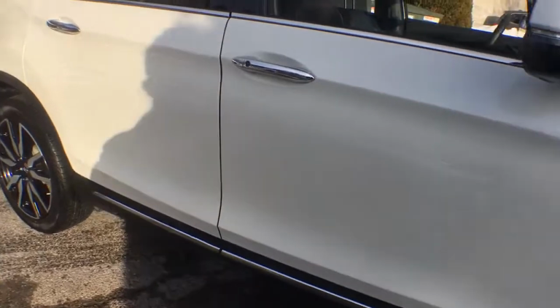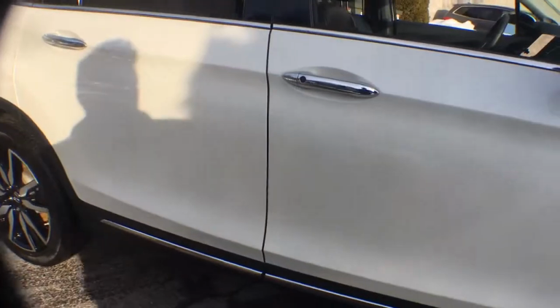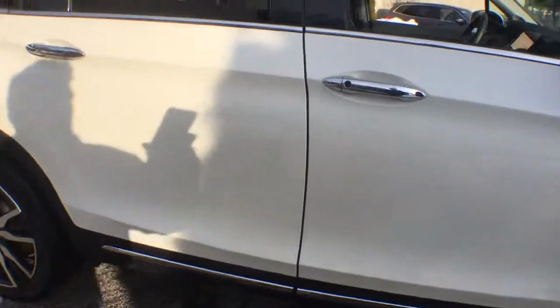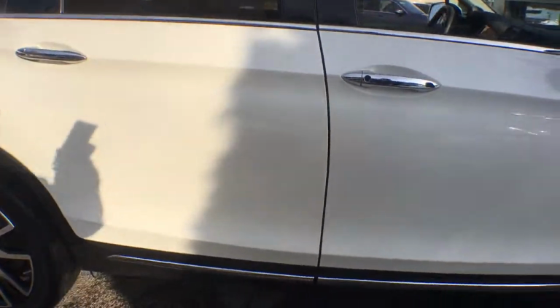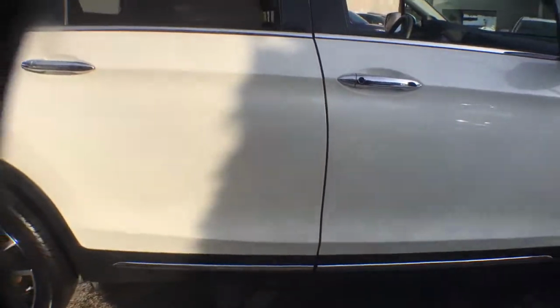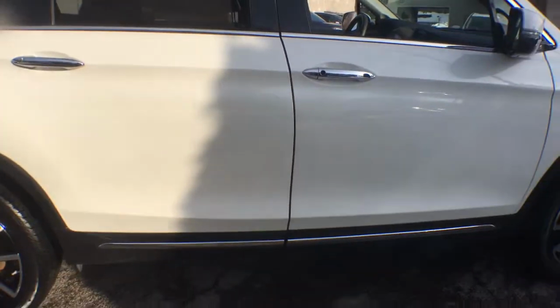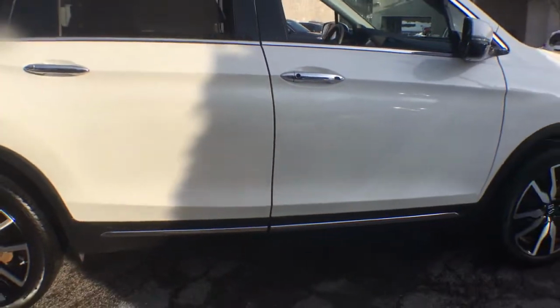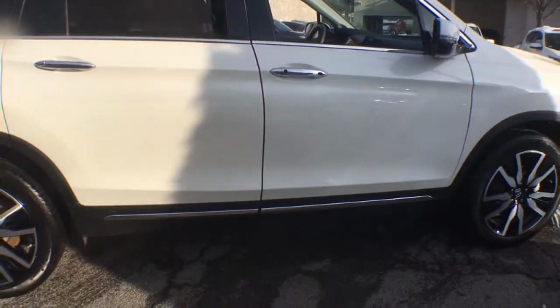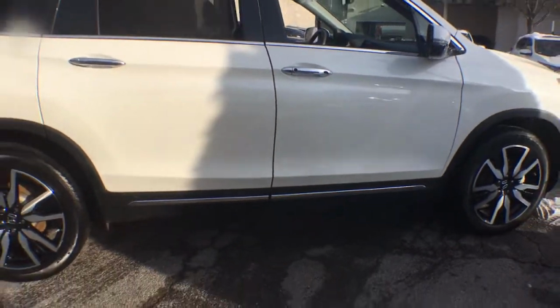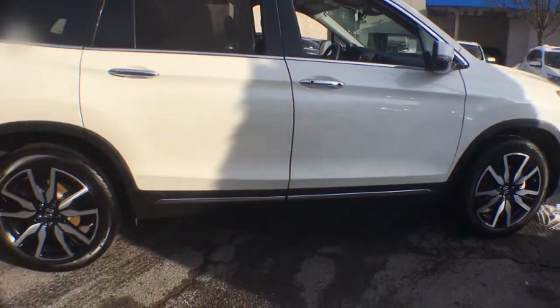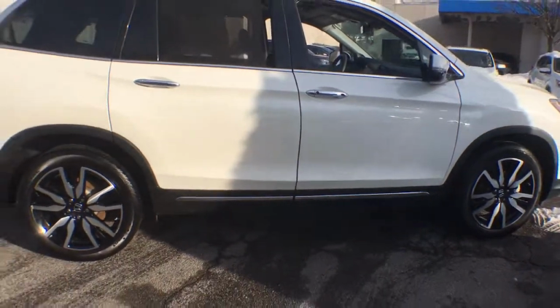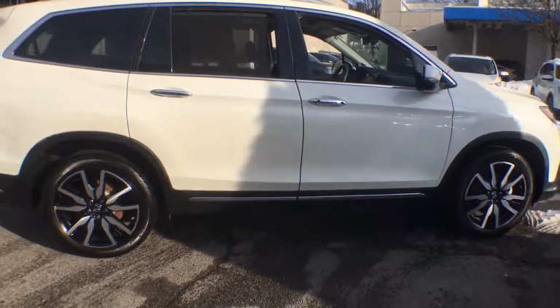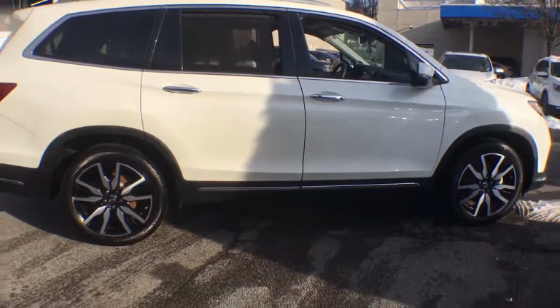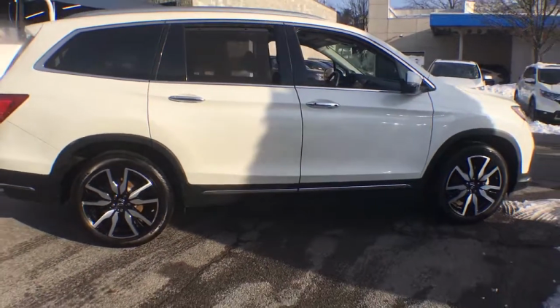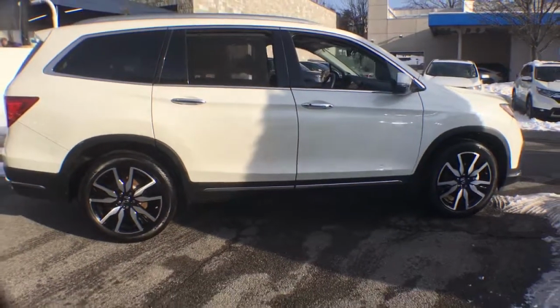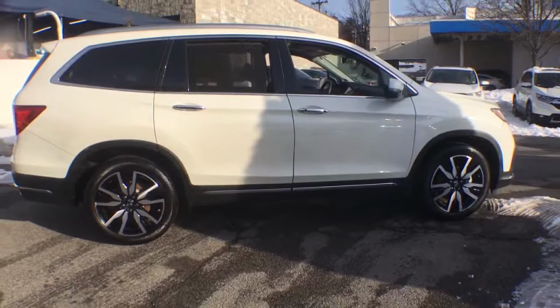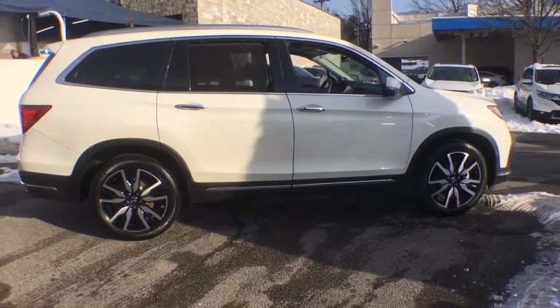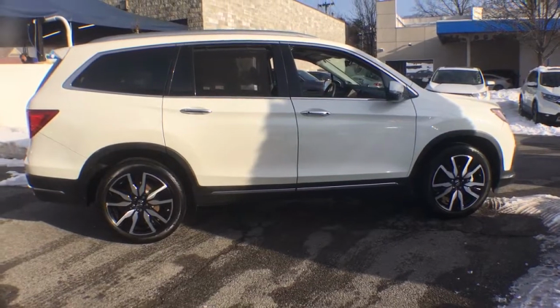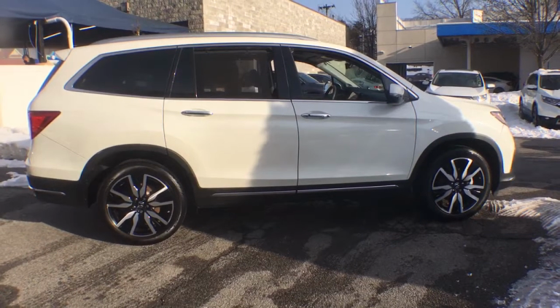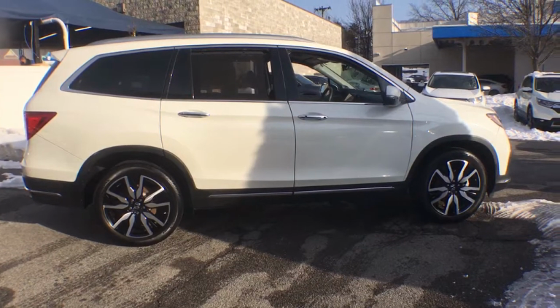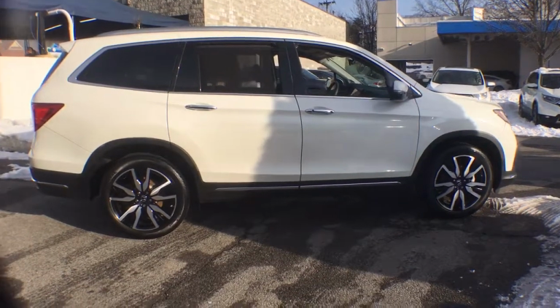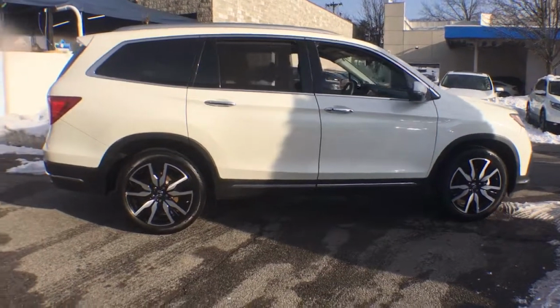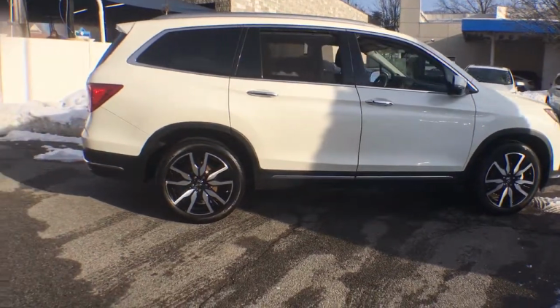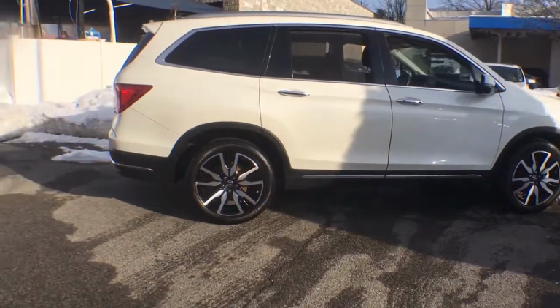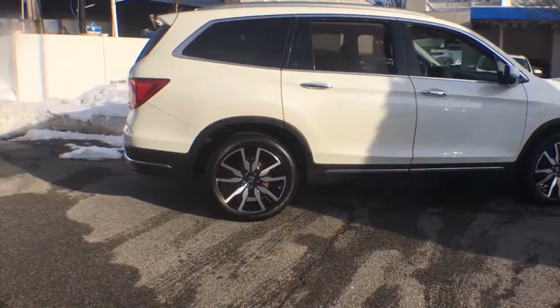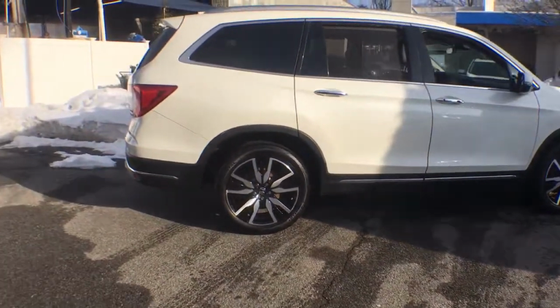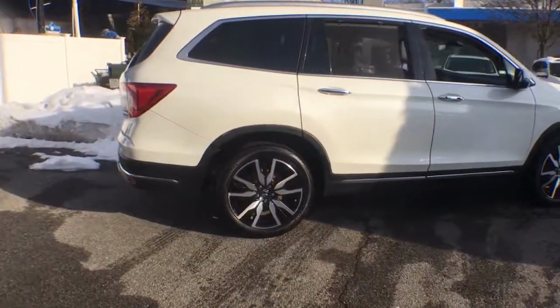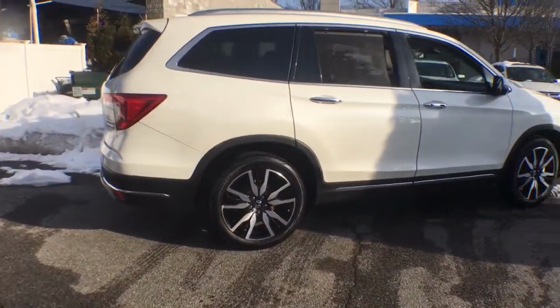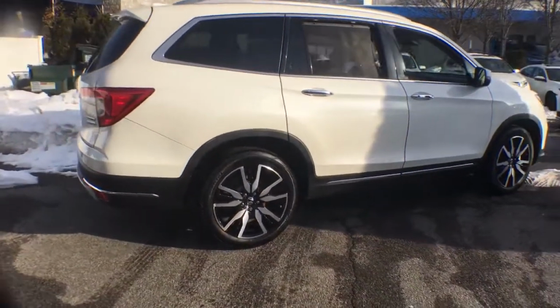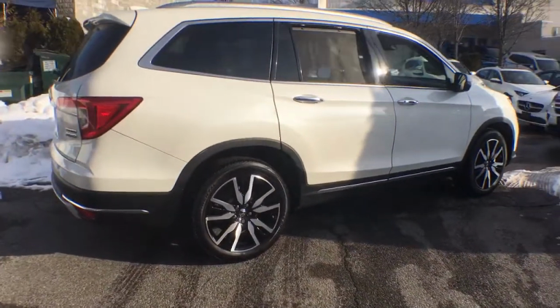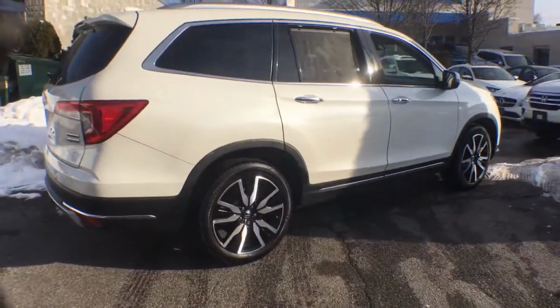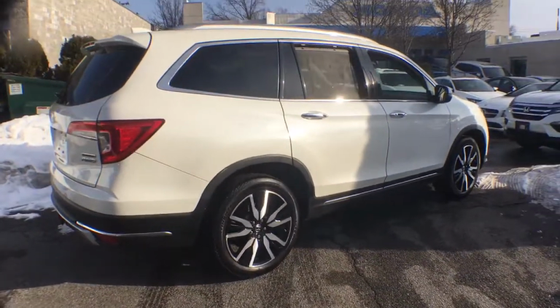Take a closer look at this super capable Pilot. Safe, strong, and refined, it's the go-to SUV for family road trips, cargo hauling, towing, or scenic cruising.